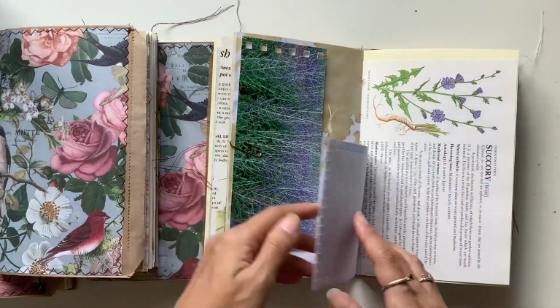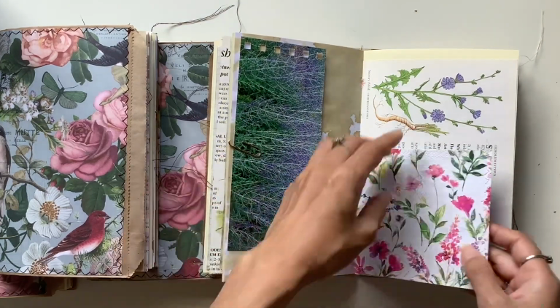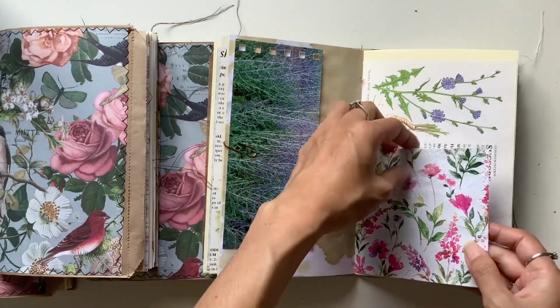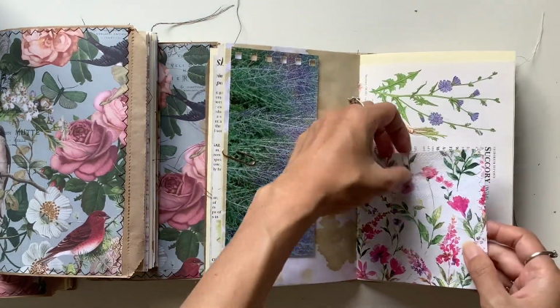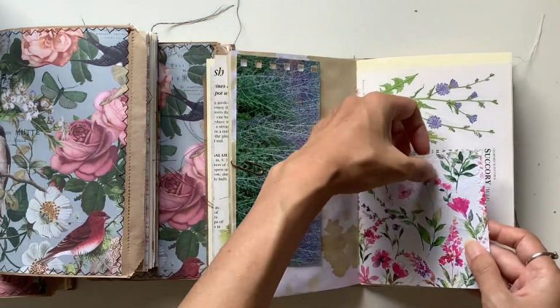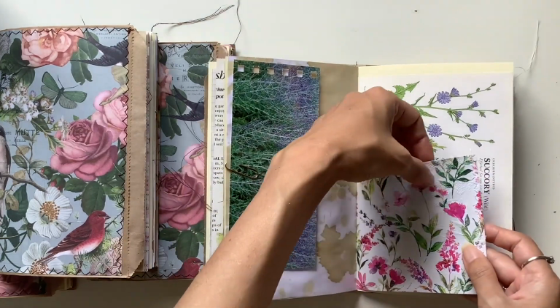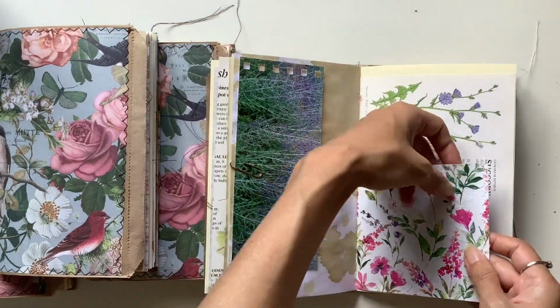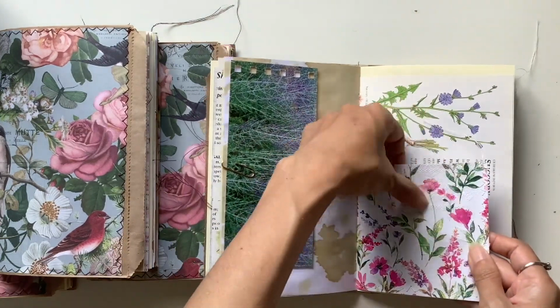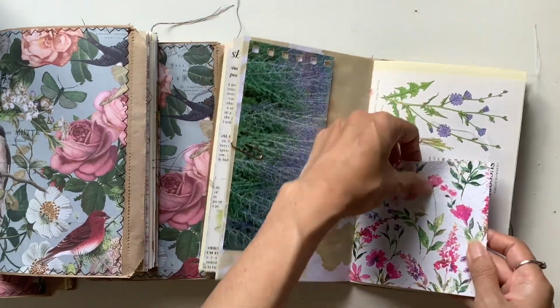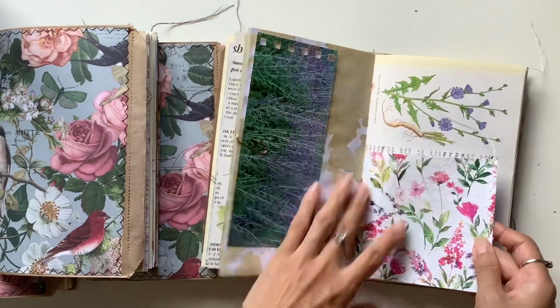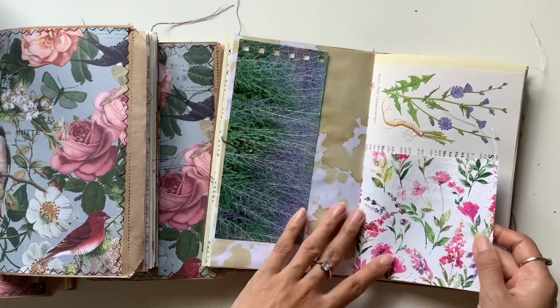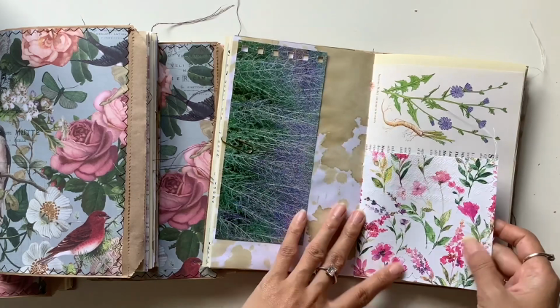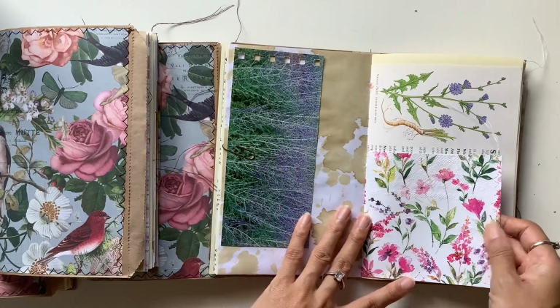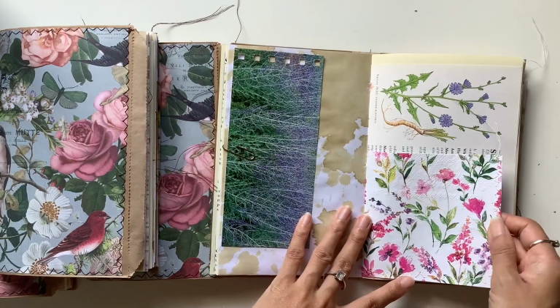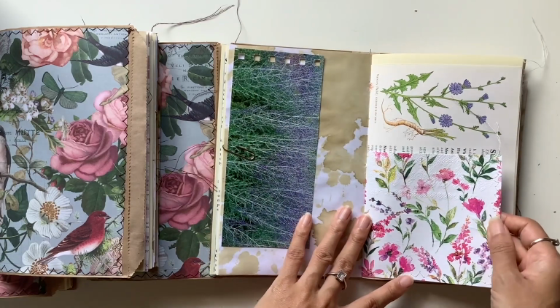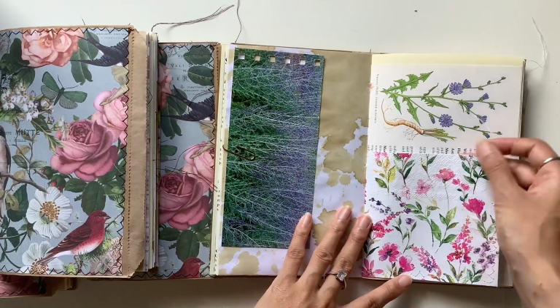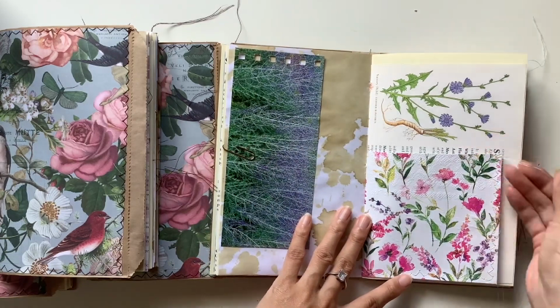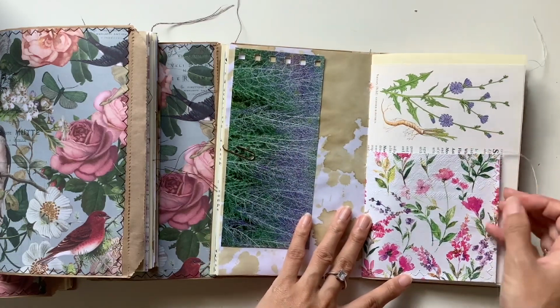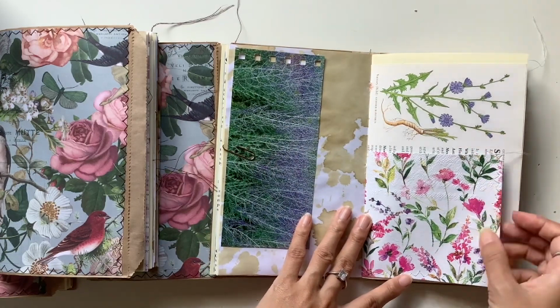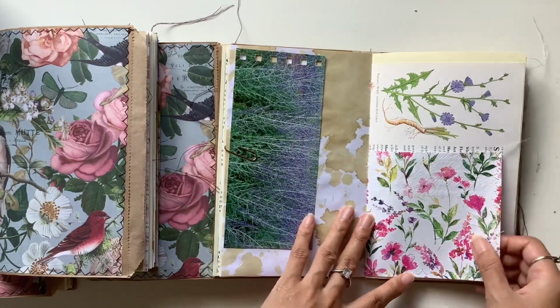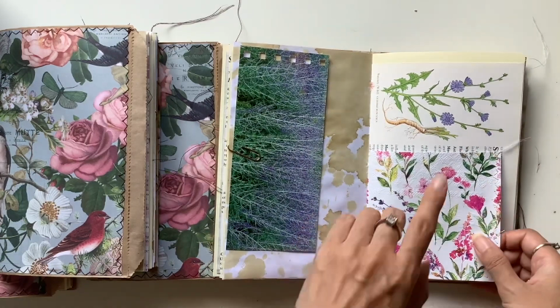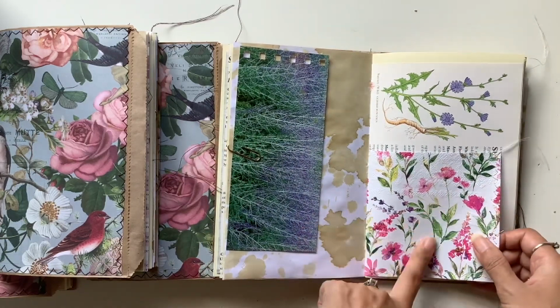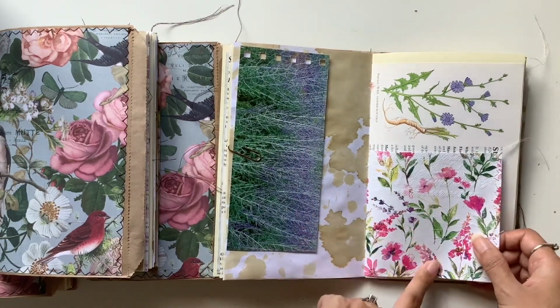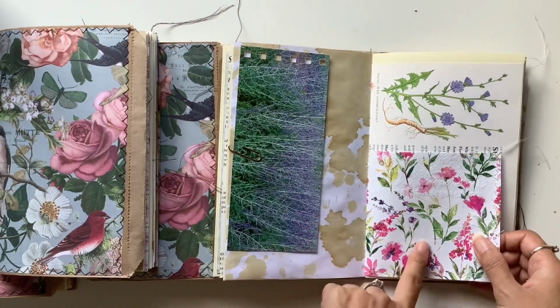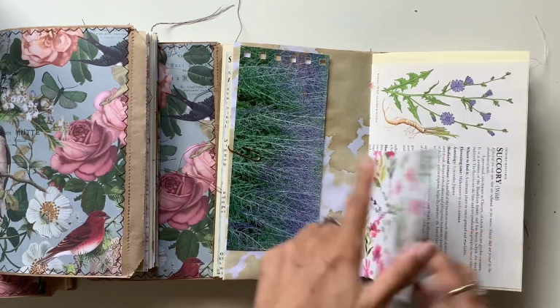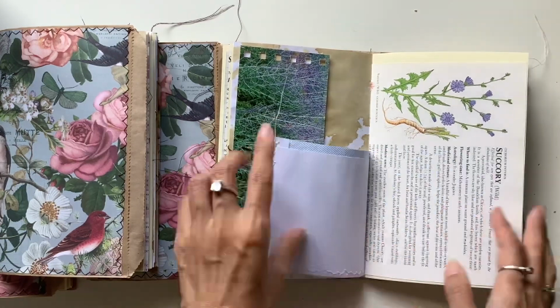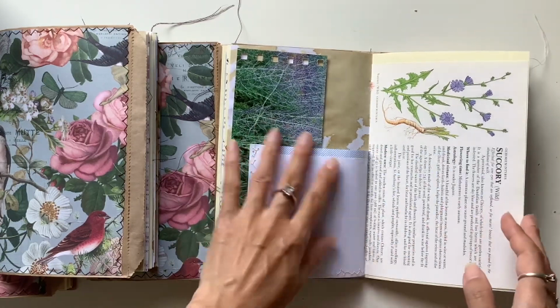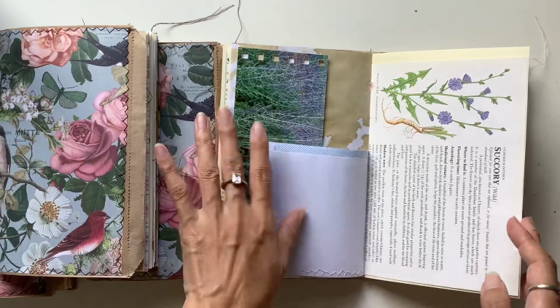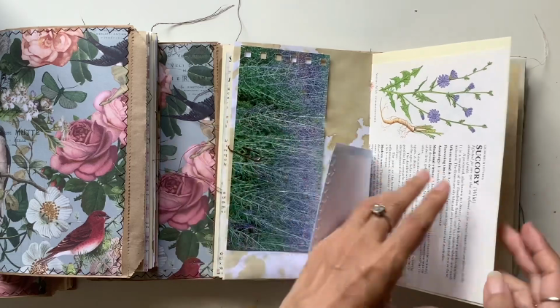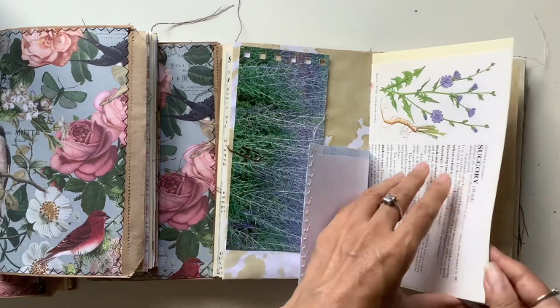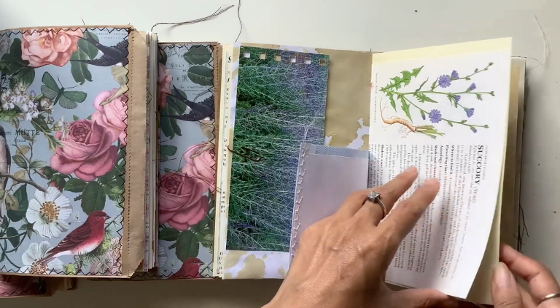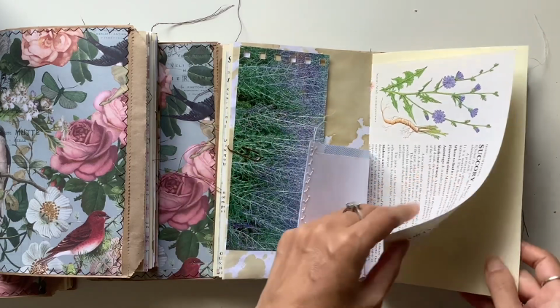I love this beautiful envelope napkin pocket page. This napkin came from the lovely Susan, my kindred spirit.